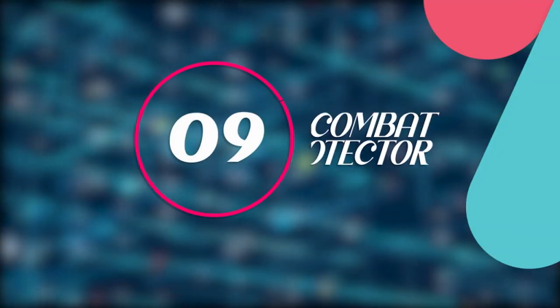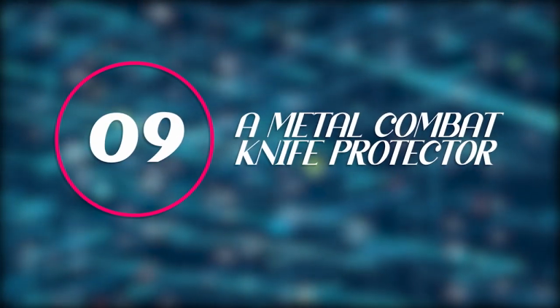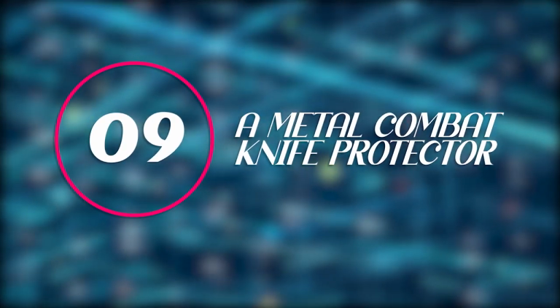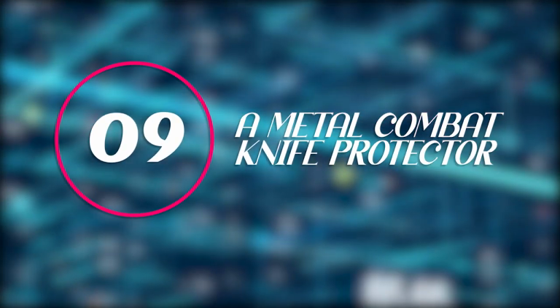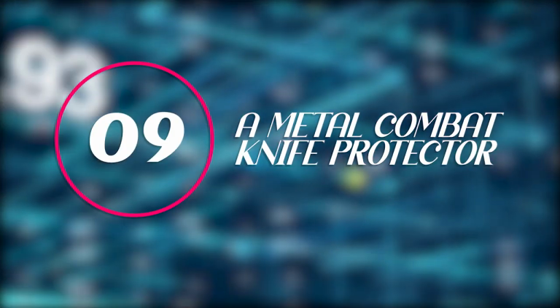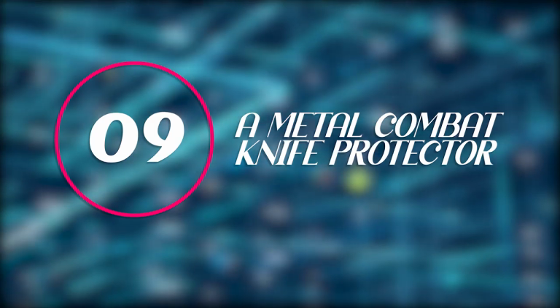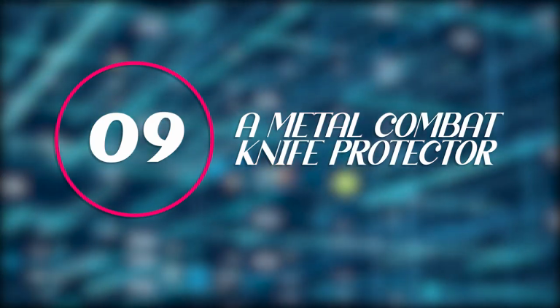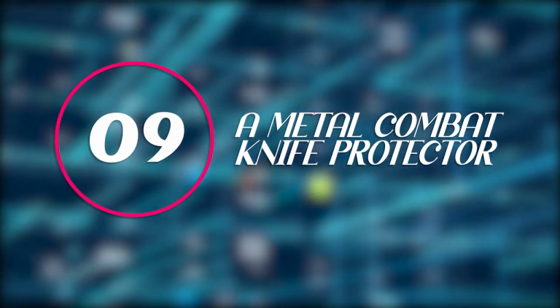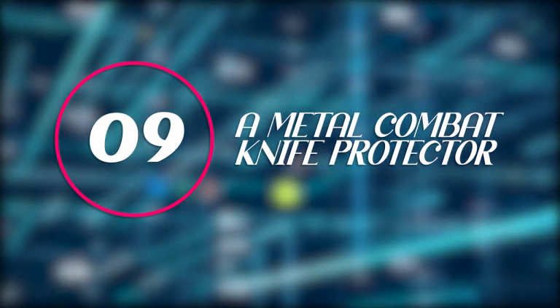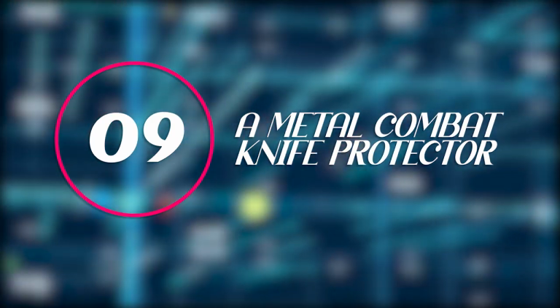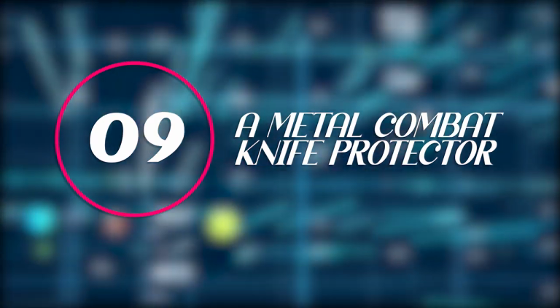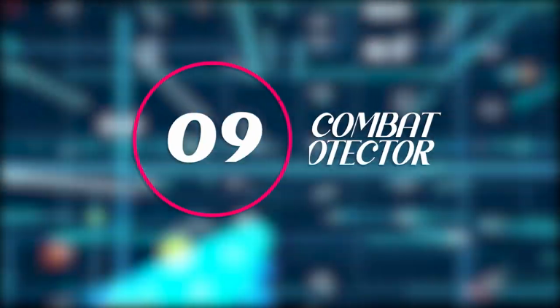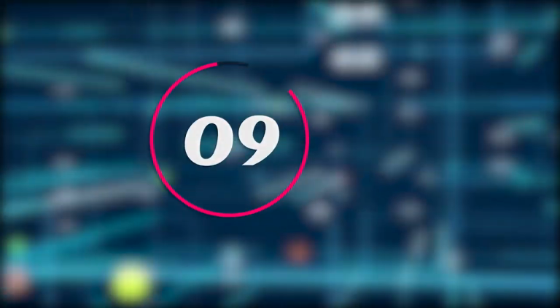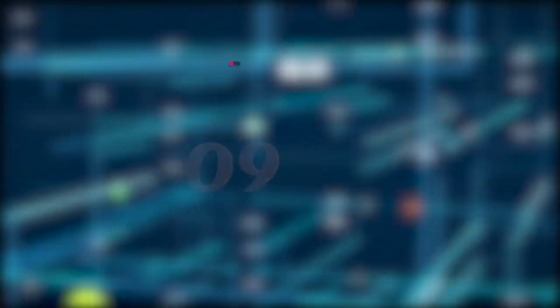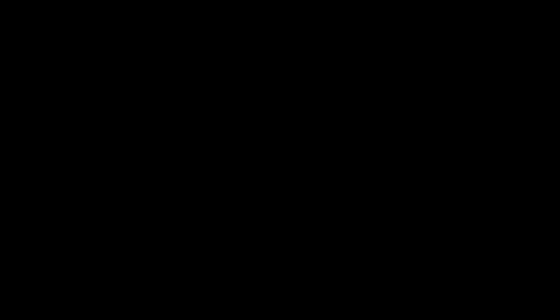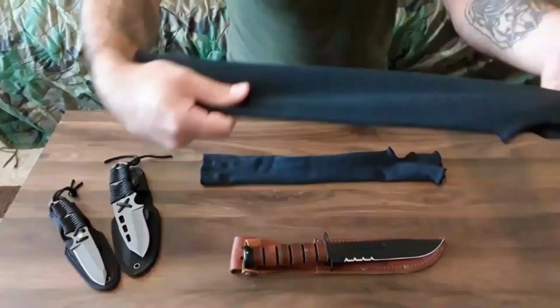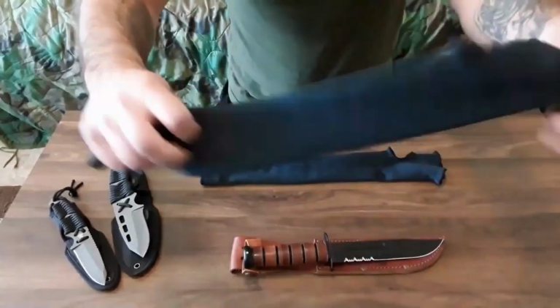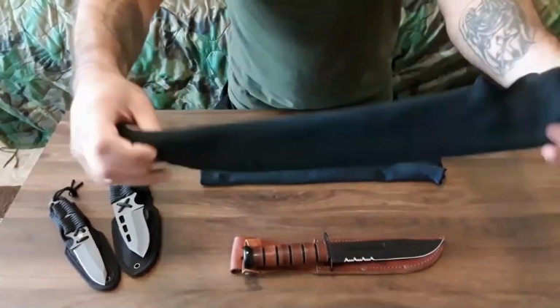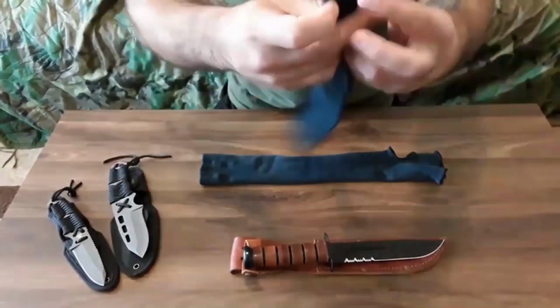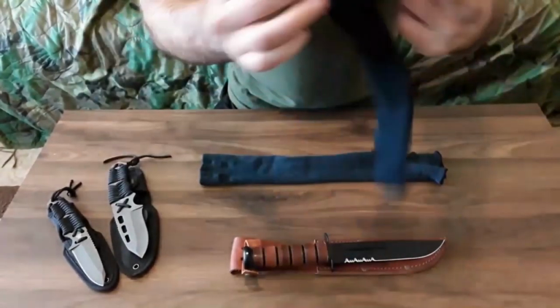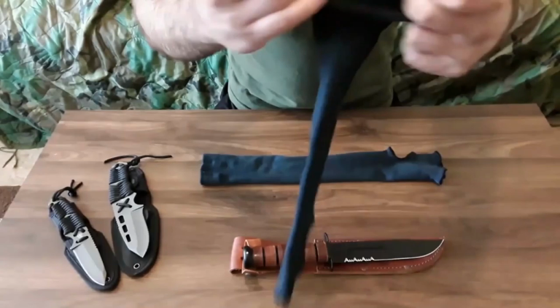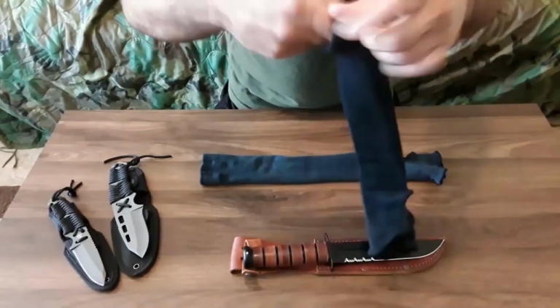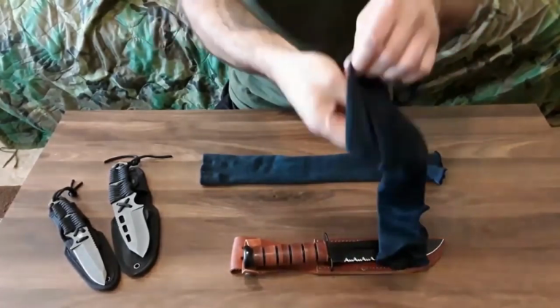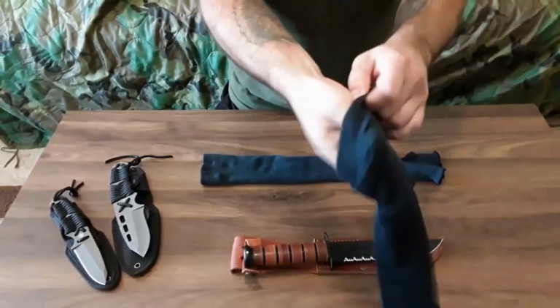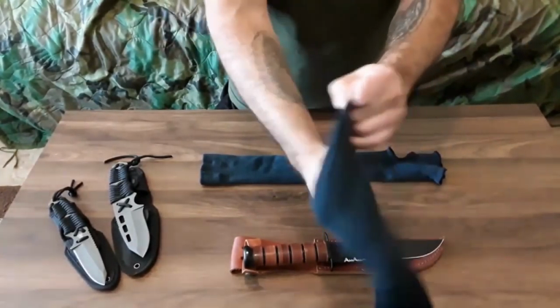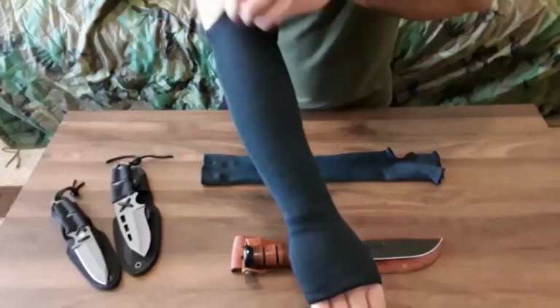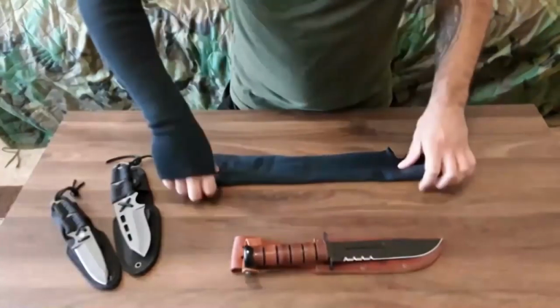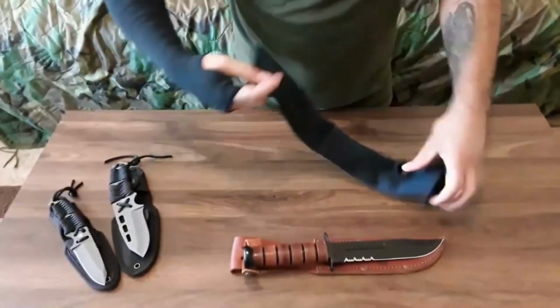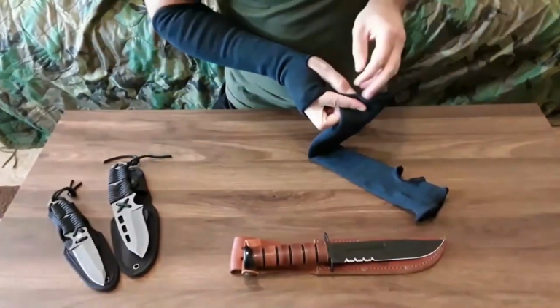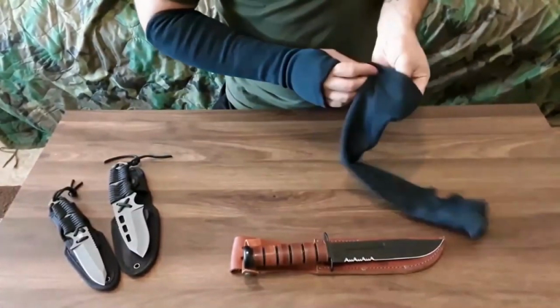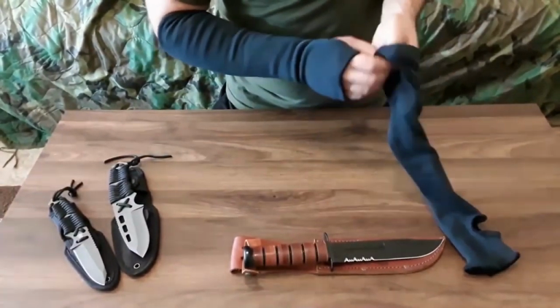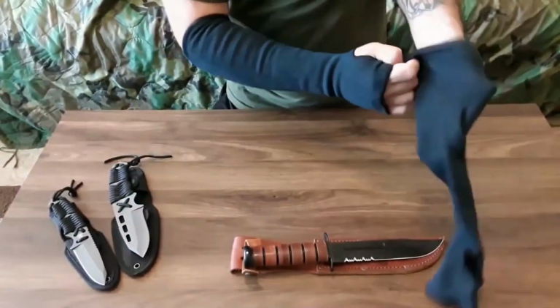The ninth position goes to a metal combat knife protector. It is made of high-quality polyester, stainless steel wire, and high-elastic chemical filament with superior anti-cutting results.